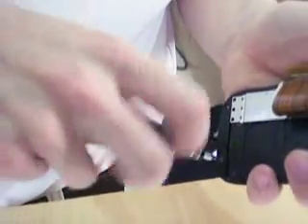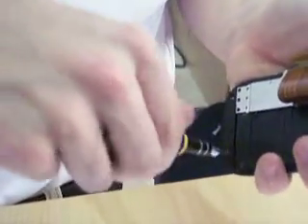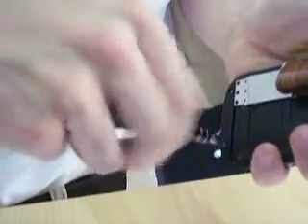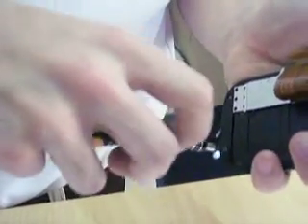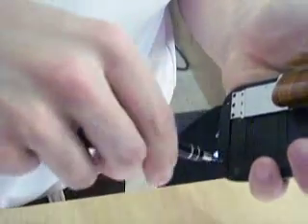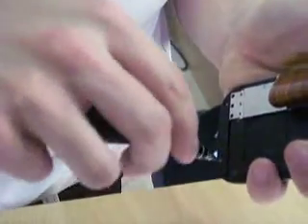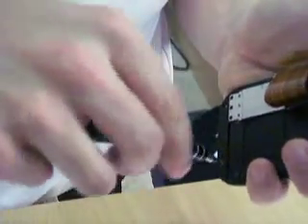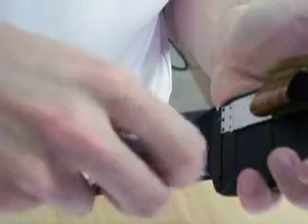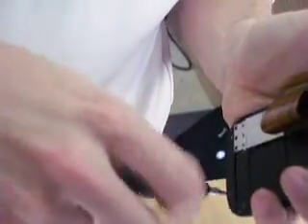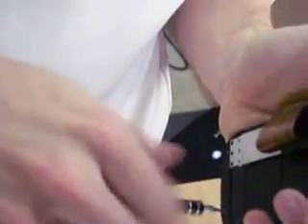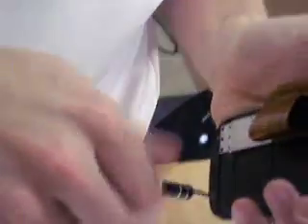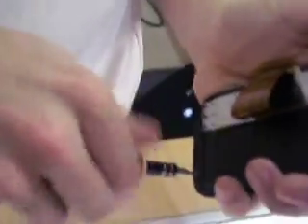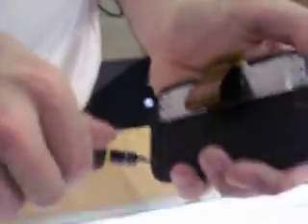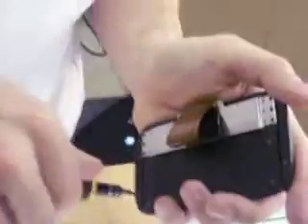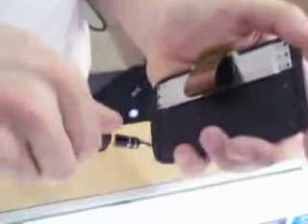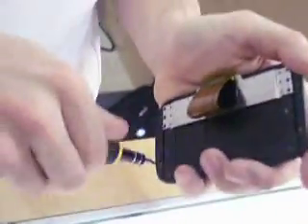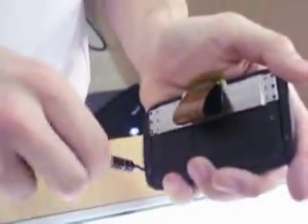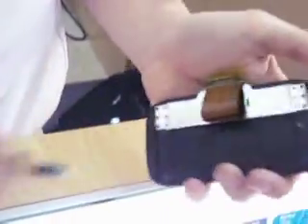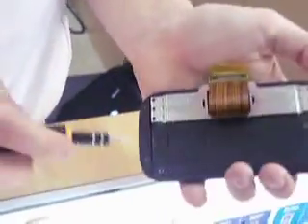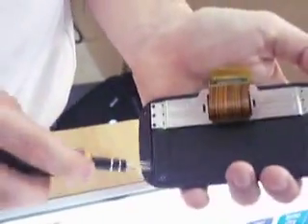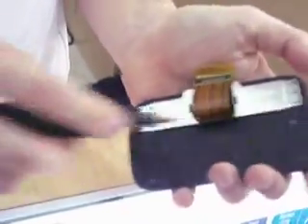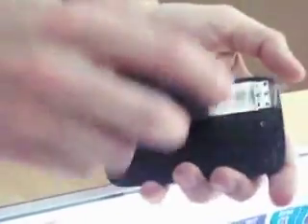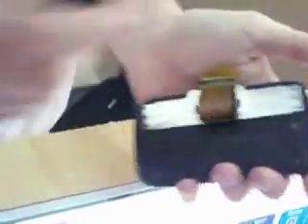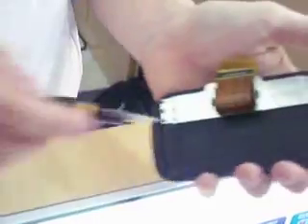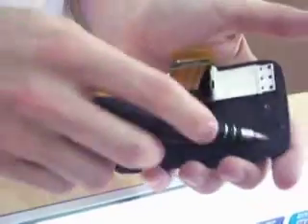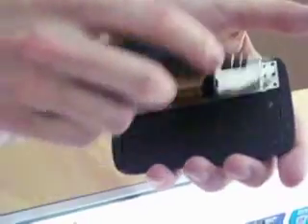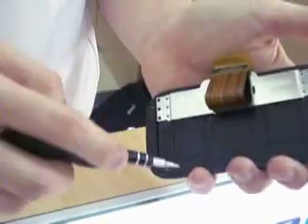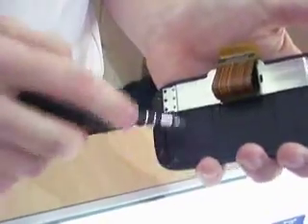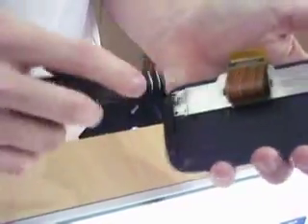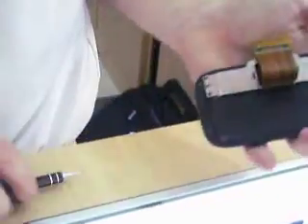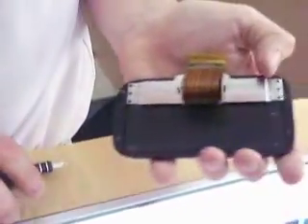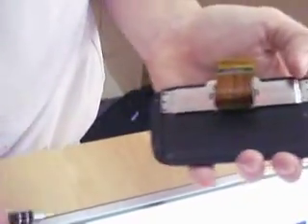For our purposes, I'm actually not going to screw all of these in because I've got to take this phone back apart to do some other work, but you get the idea: four long ones on the exterior and six short ones on the interior.